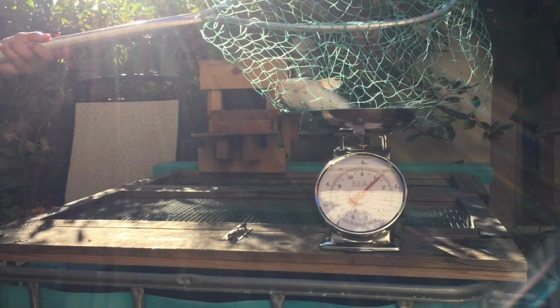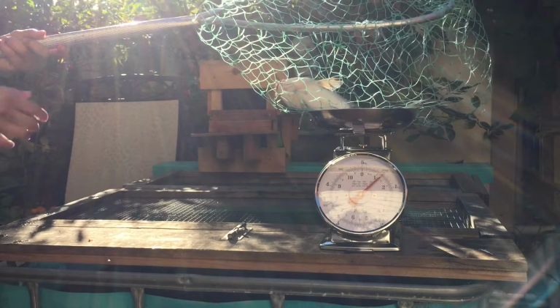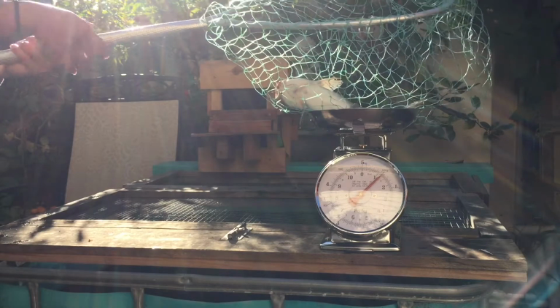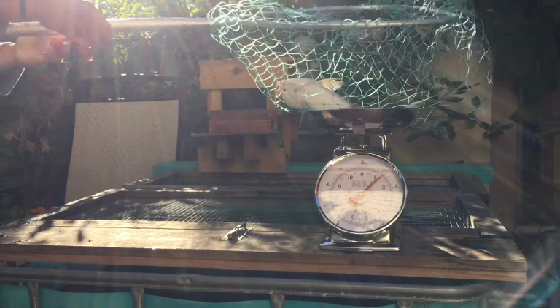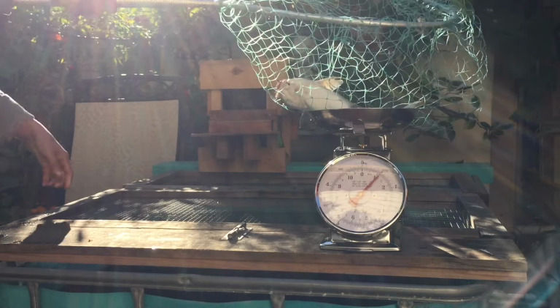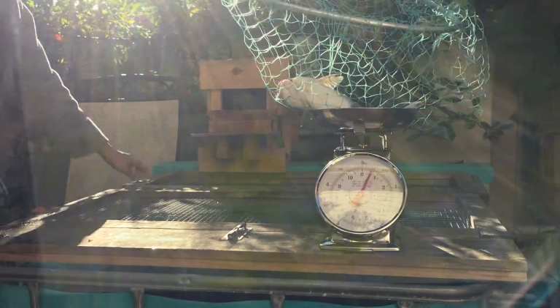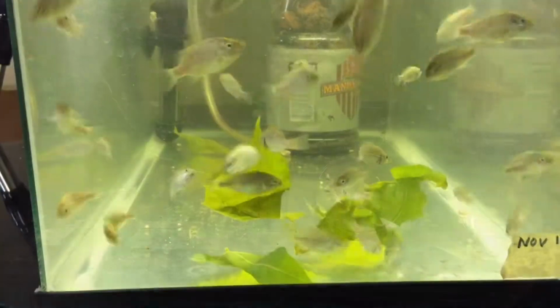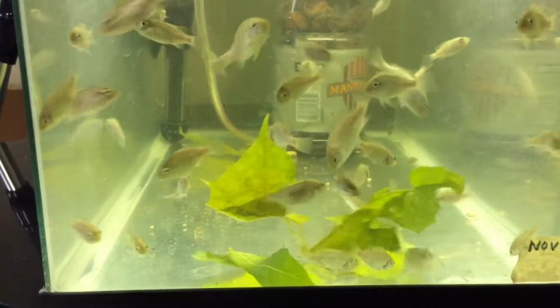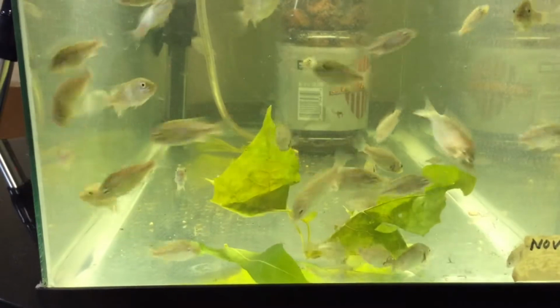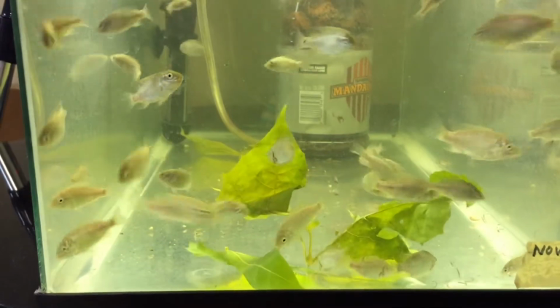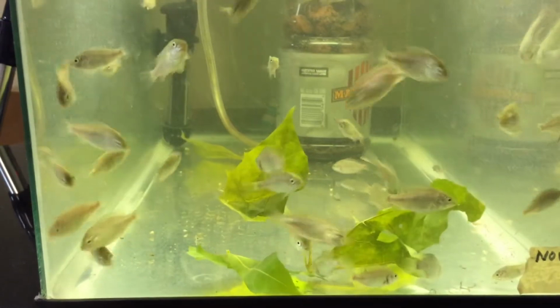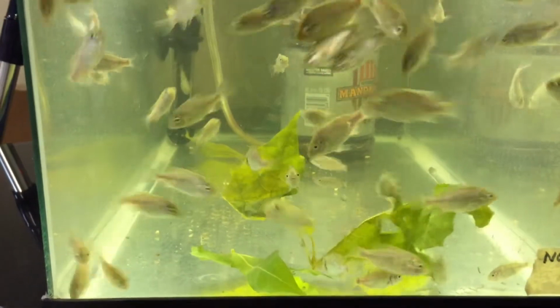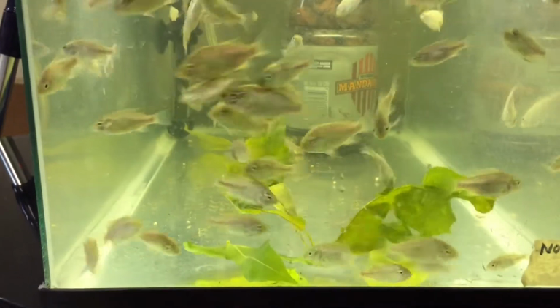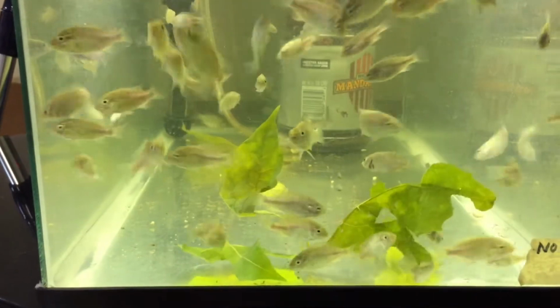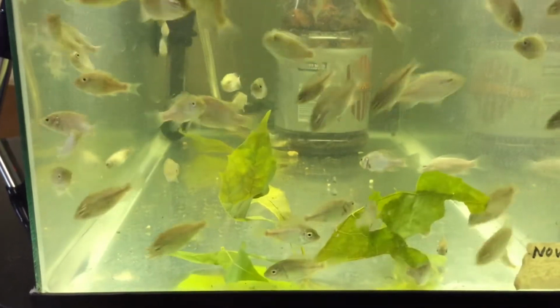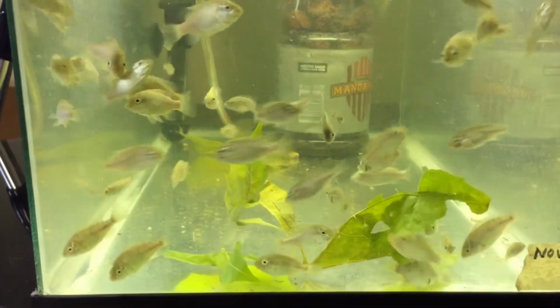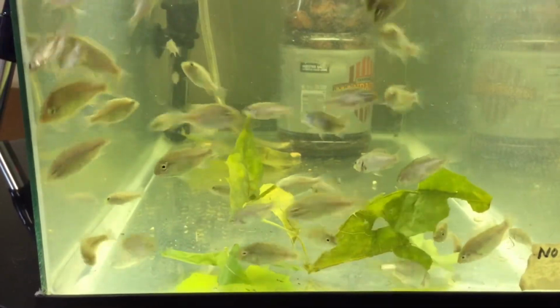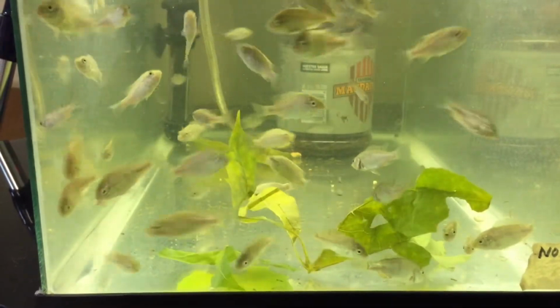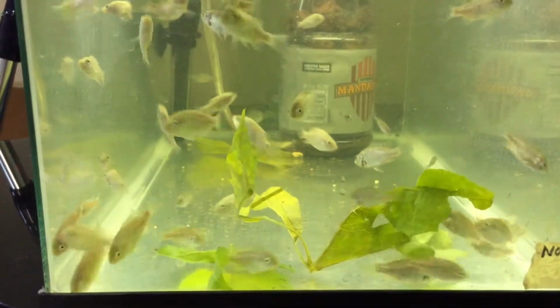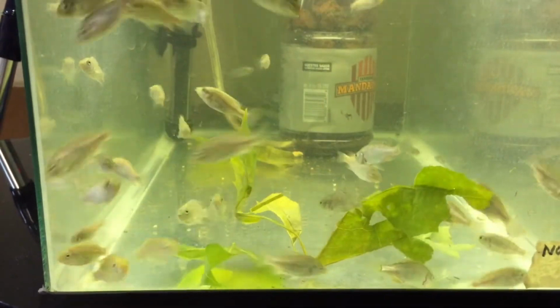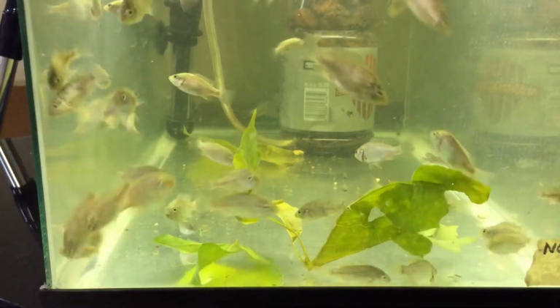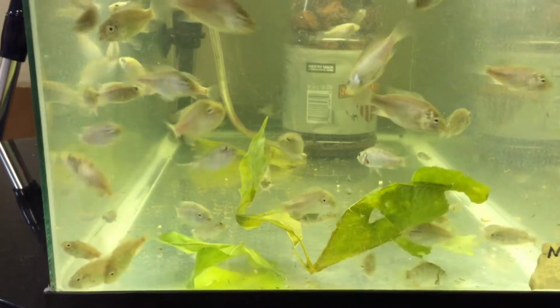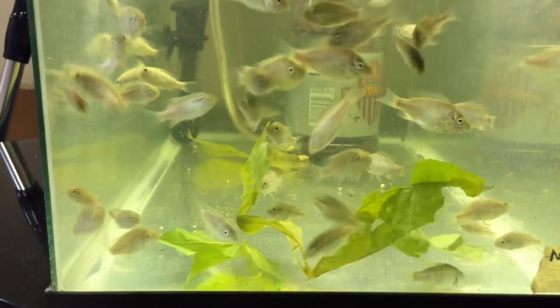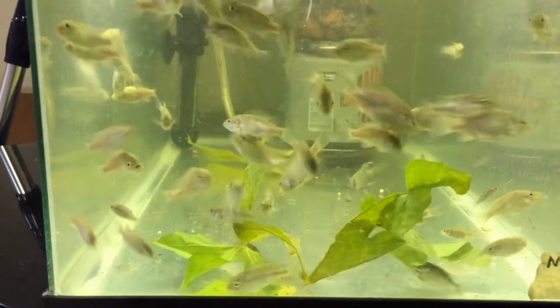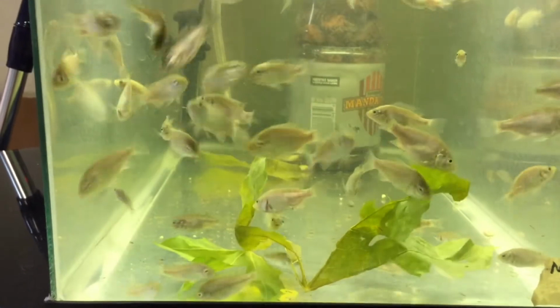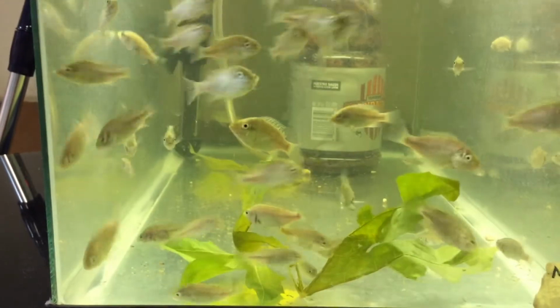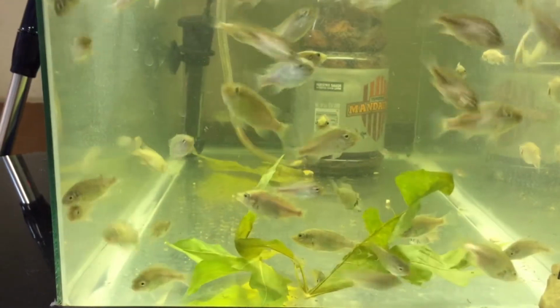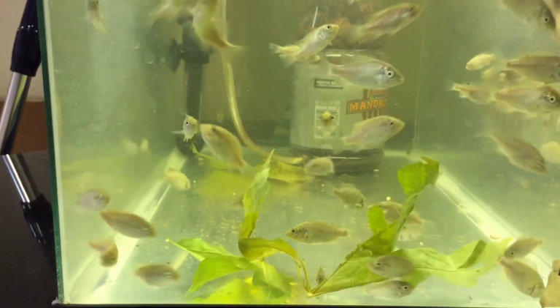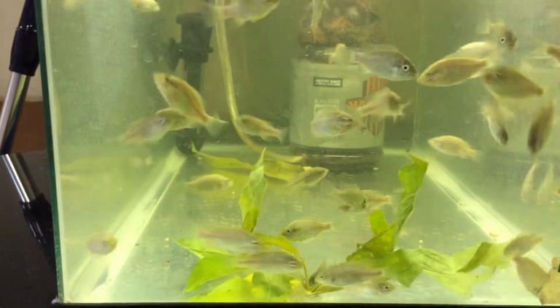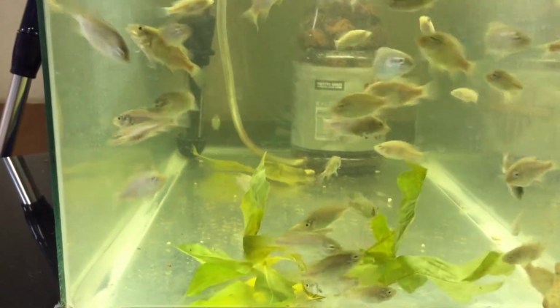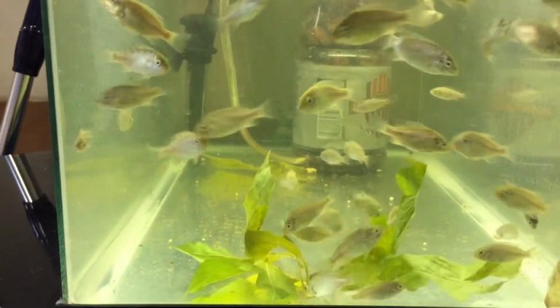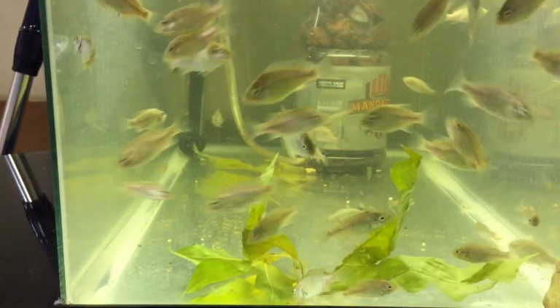I look forward to raising more this coming season. The next step is to add filter material from an existing aquaponics system, then cycle the system, and finally add fish.